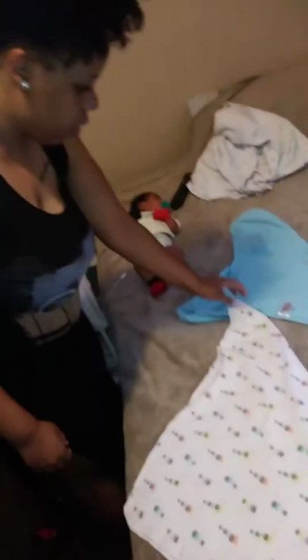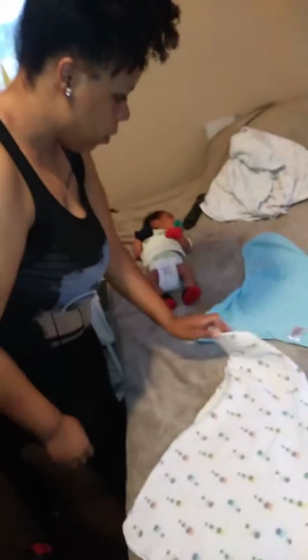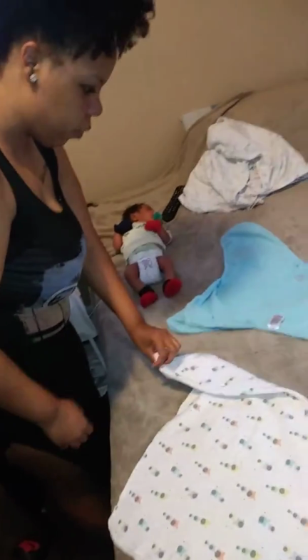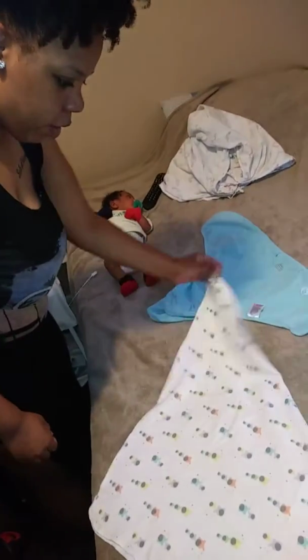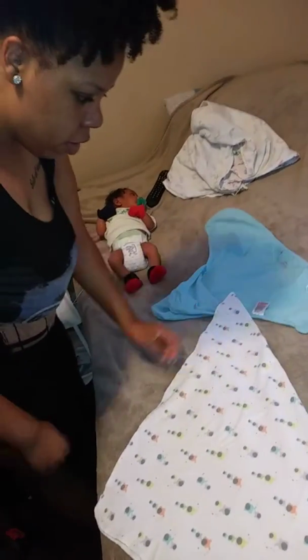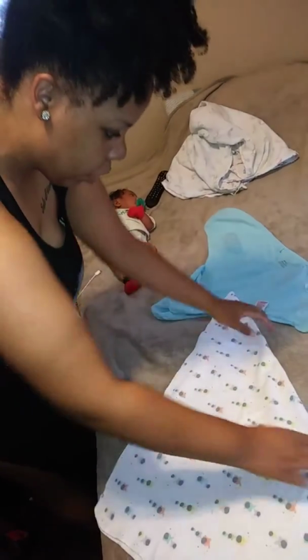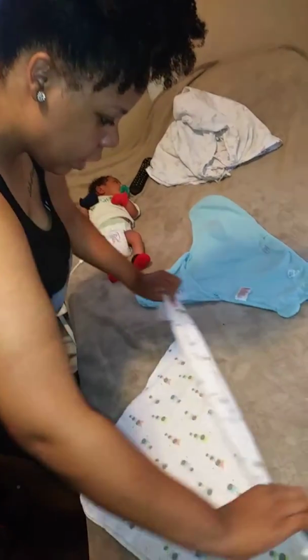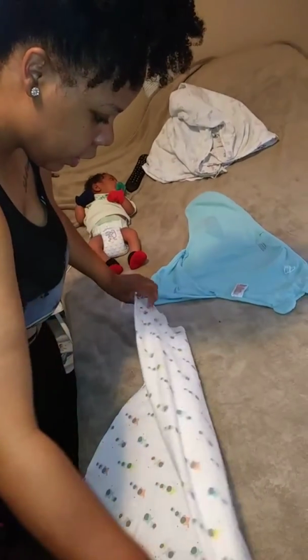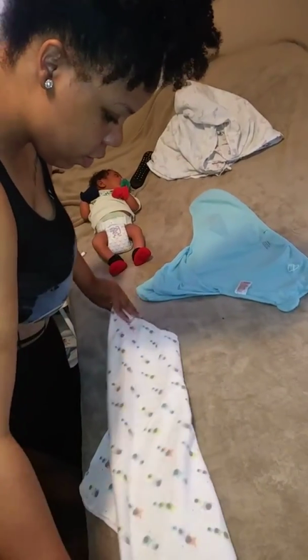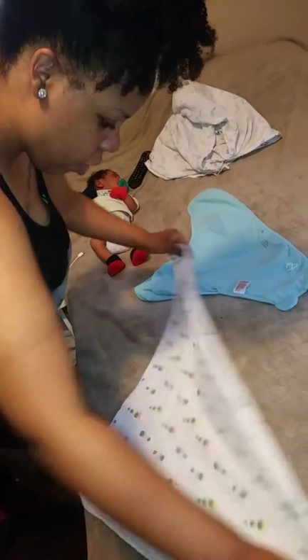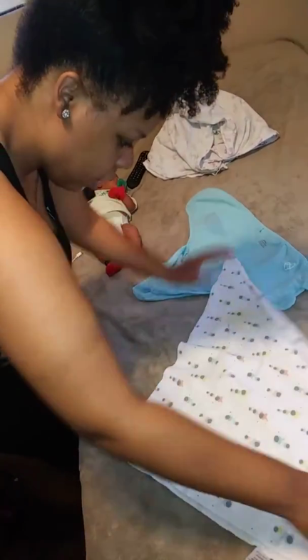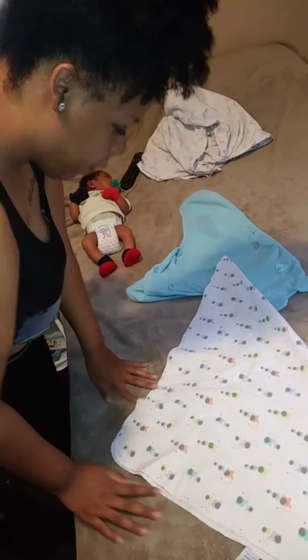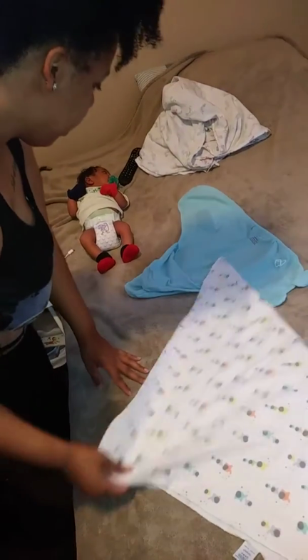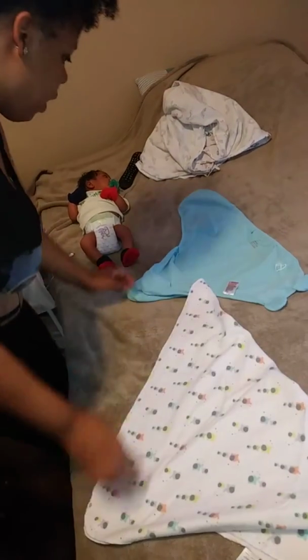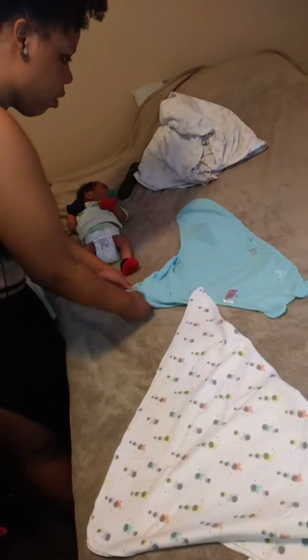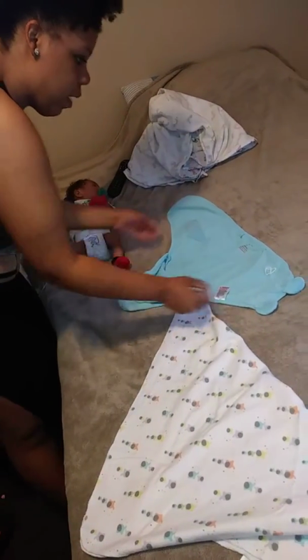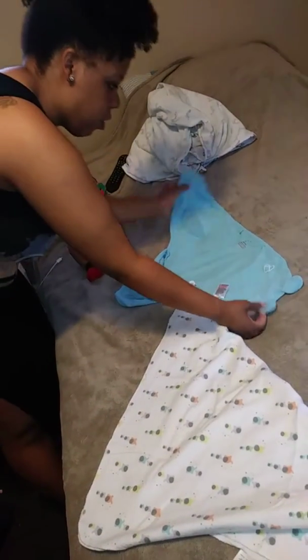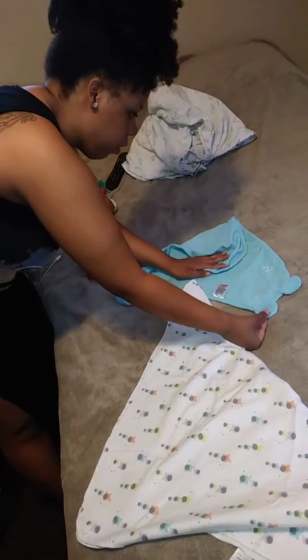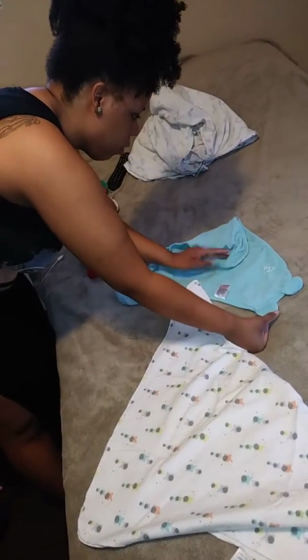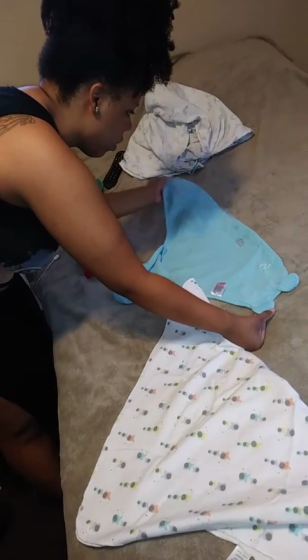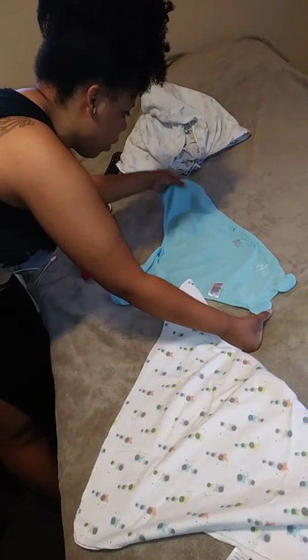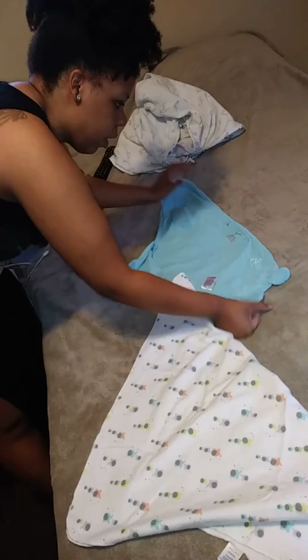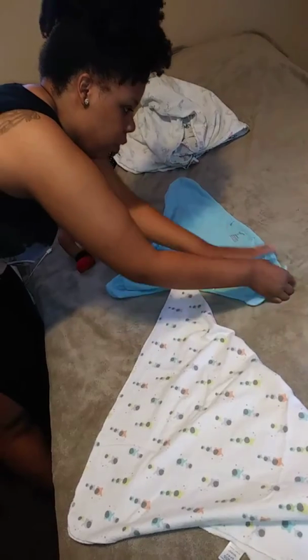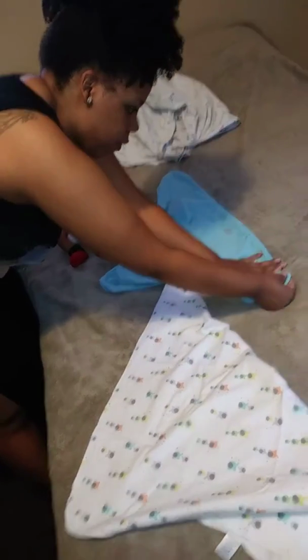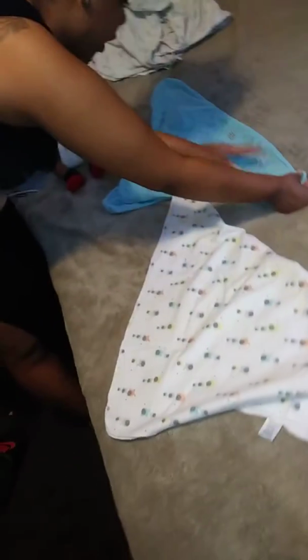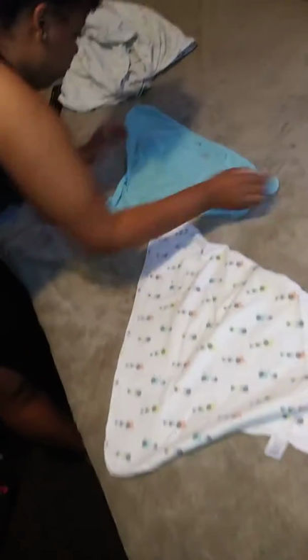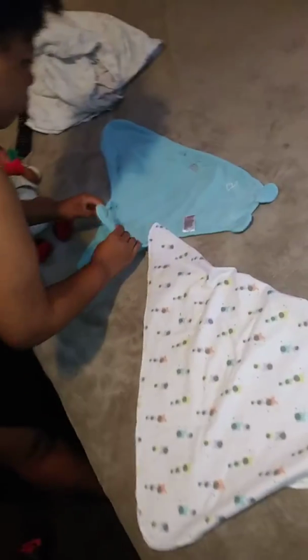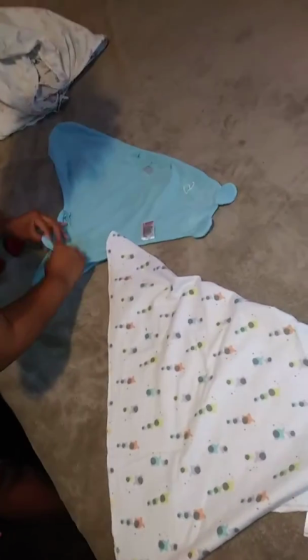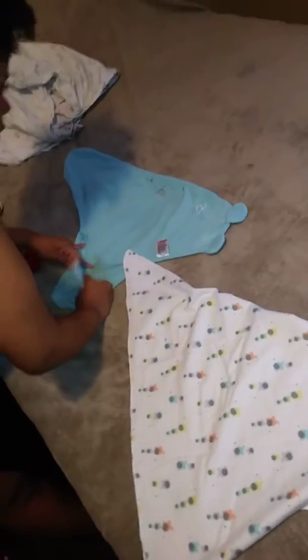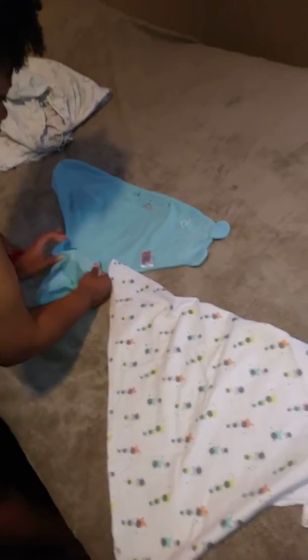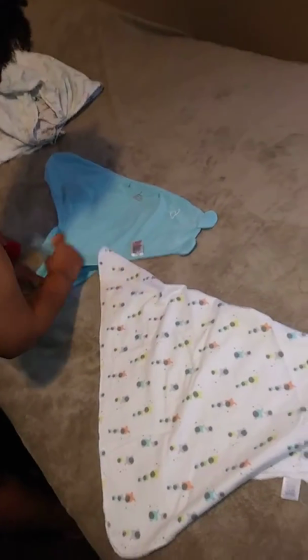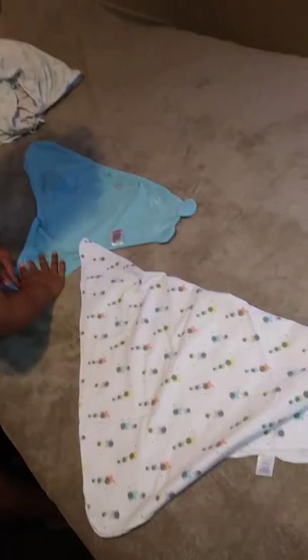We're going to do the bat's wing swaddle, which requires a thin blanket. This is a small thin flannel blanket, and you also want to have a special swaddle. You can do it with the bigger swaddle from the hospital, but we're going to do it with the special swaddle — this is the SwaddleMe brand.